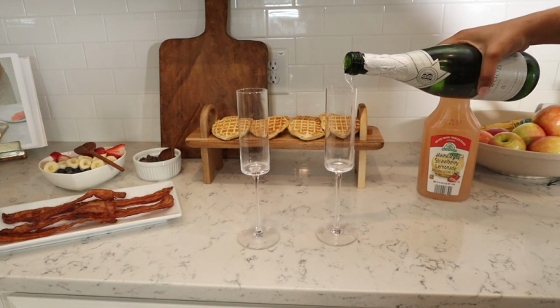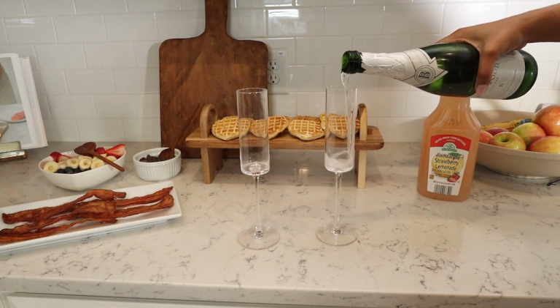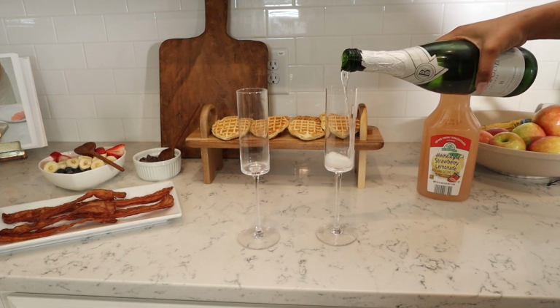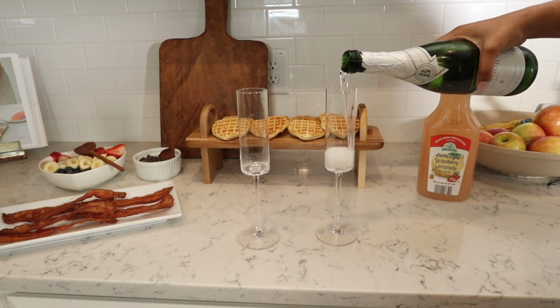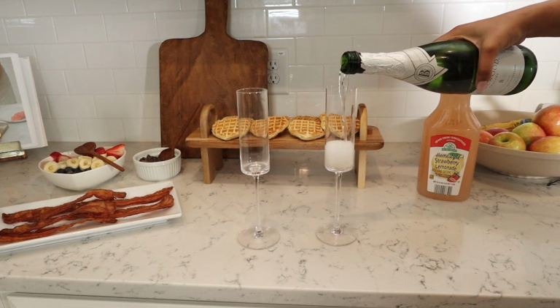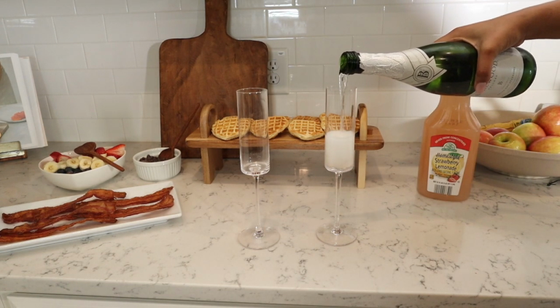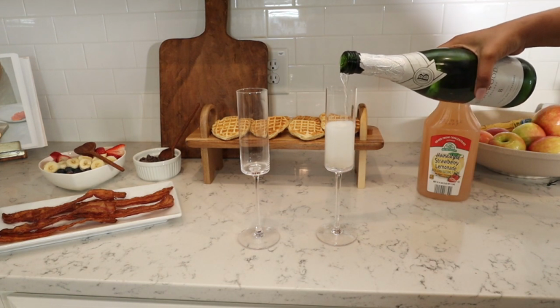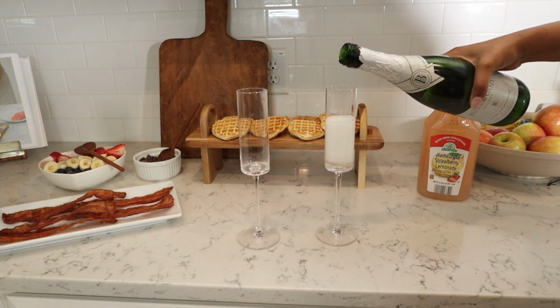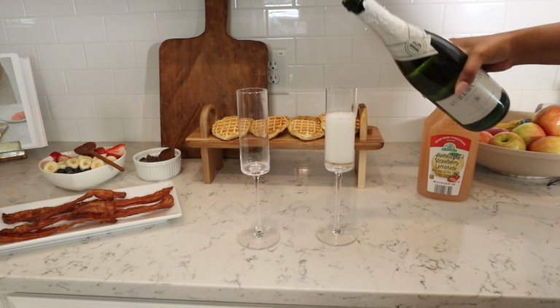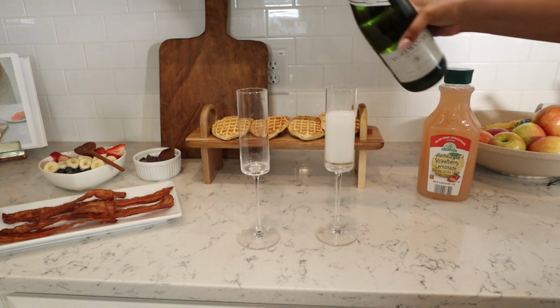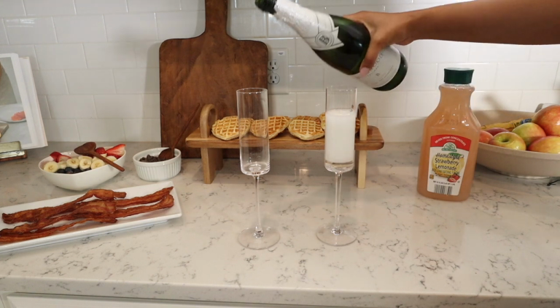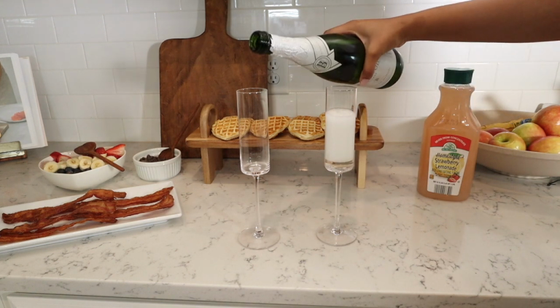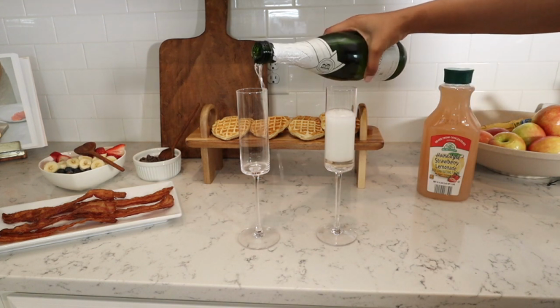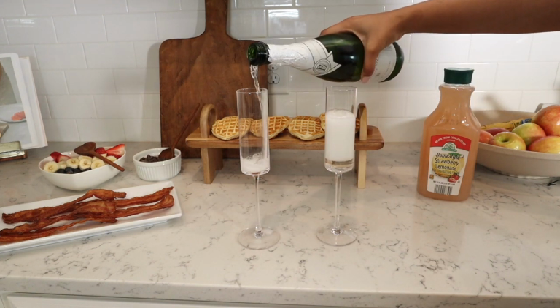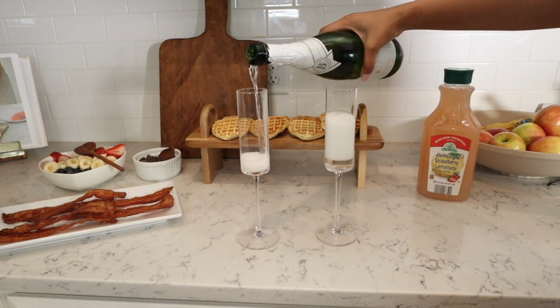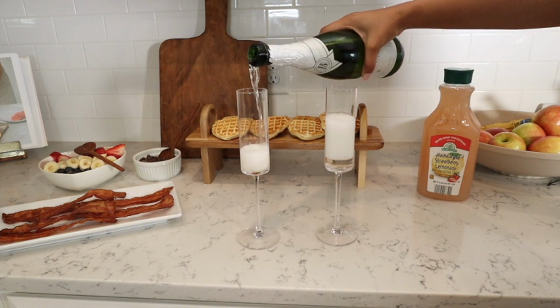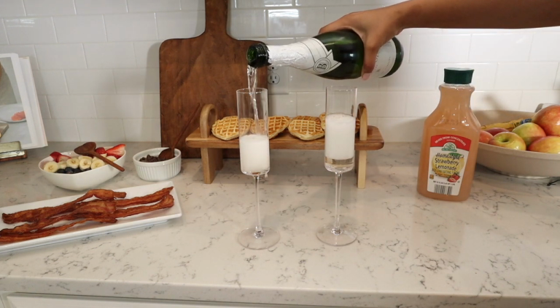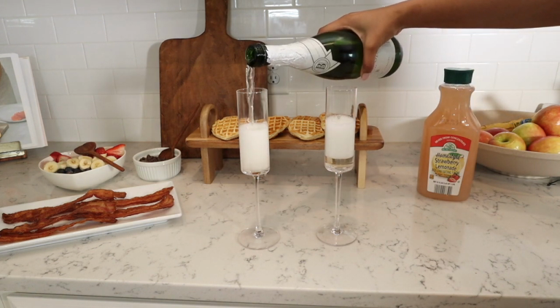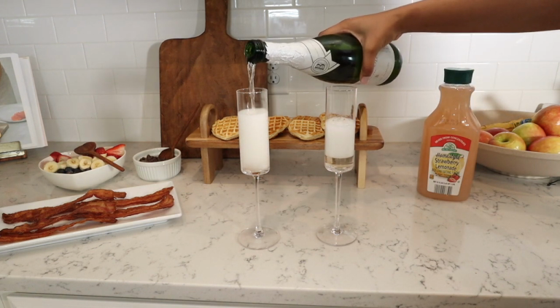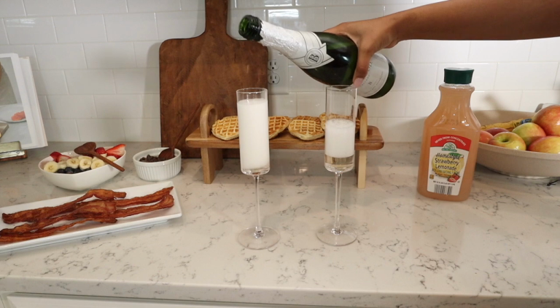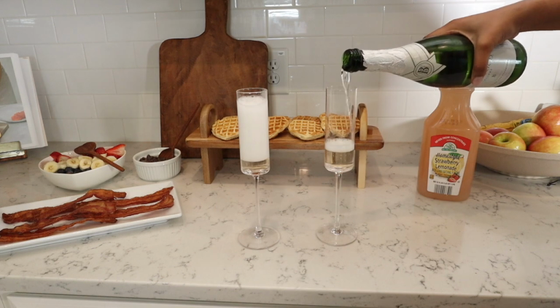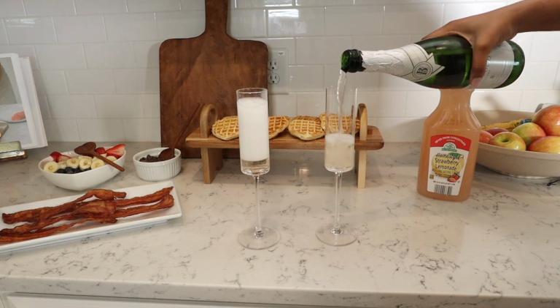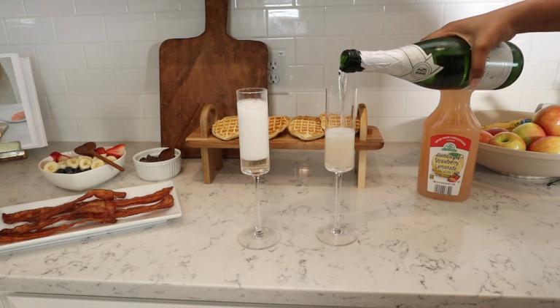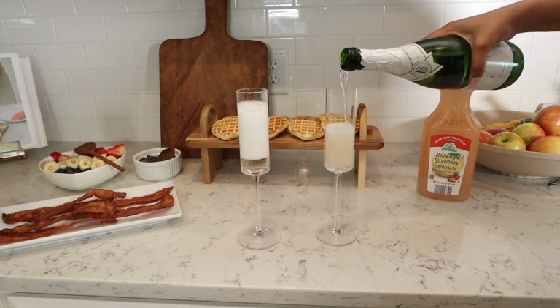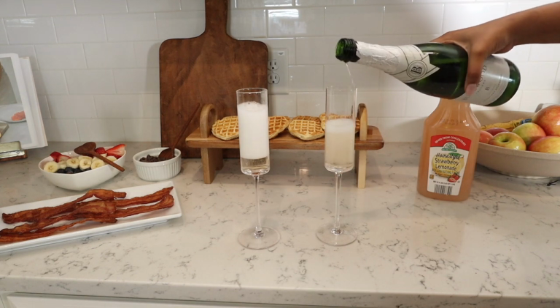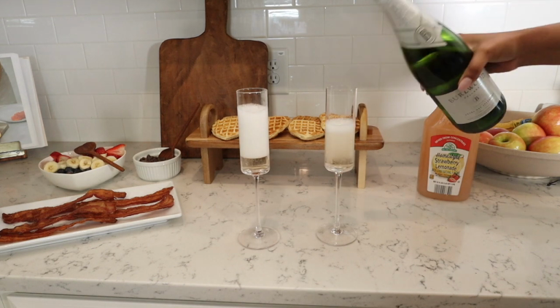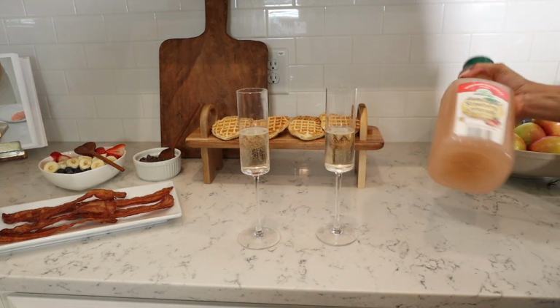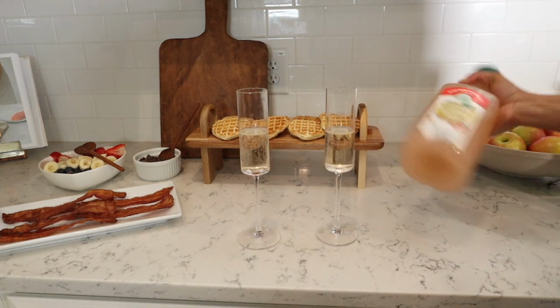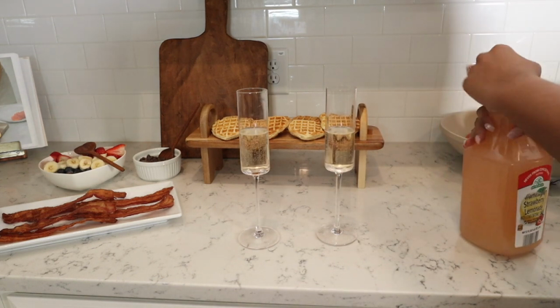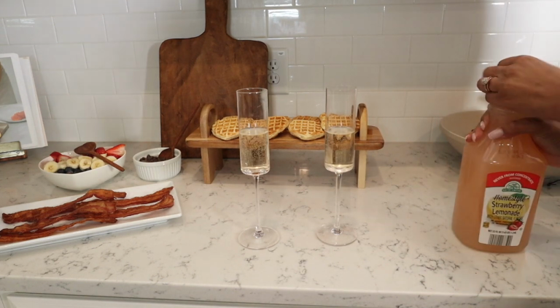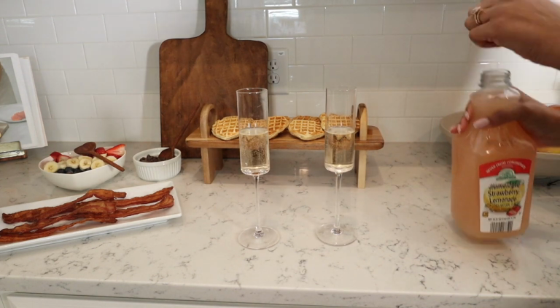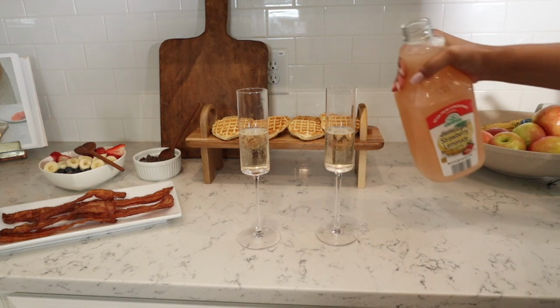I also wanted to make some Valentine's-inspired mimosas. The only thing I switched out was instead of orange juice I used strawberry lemonade. That was my first time ever doing that and it was so good — you guys have to try it.